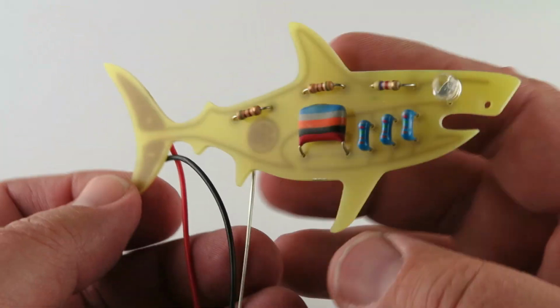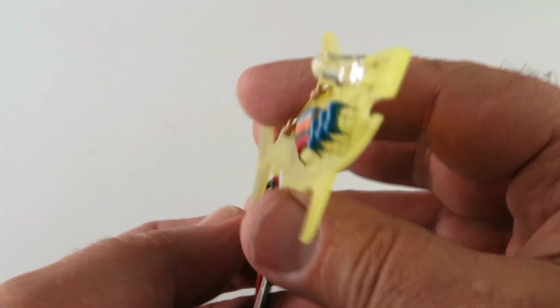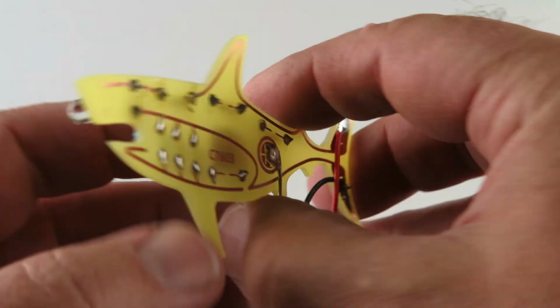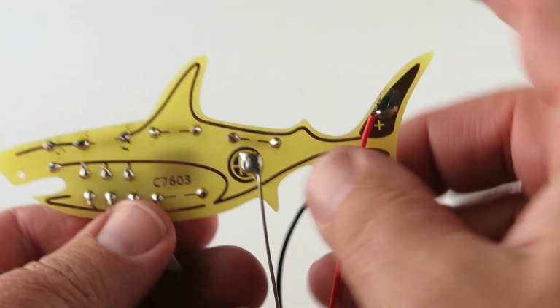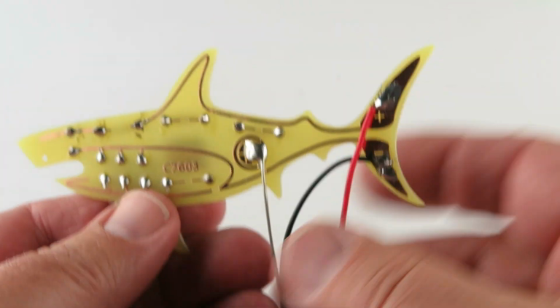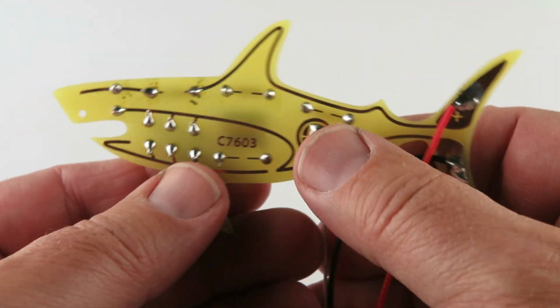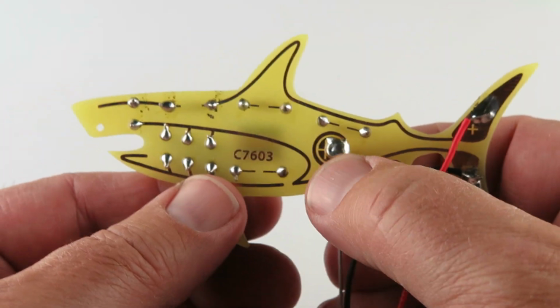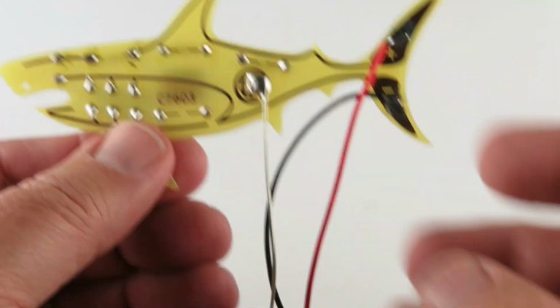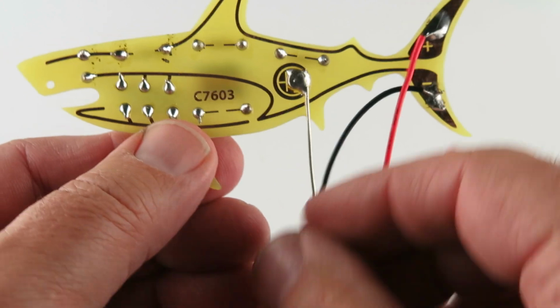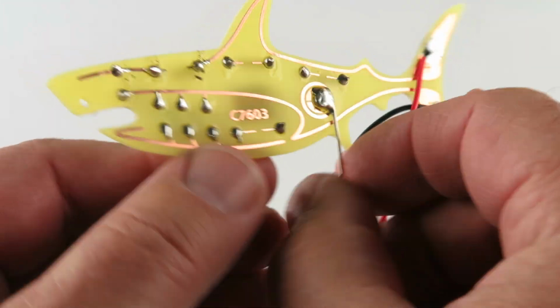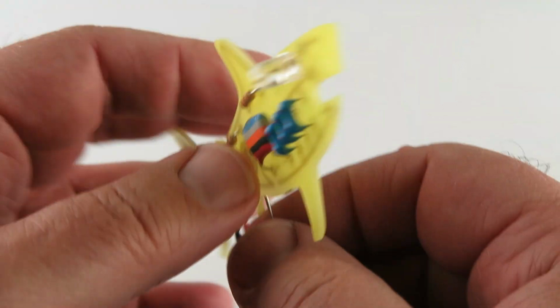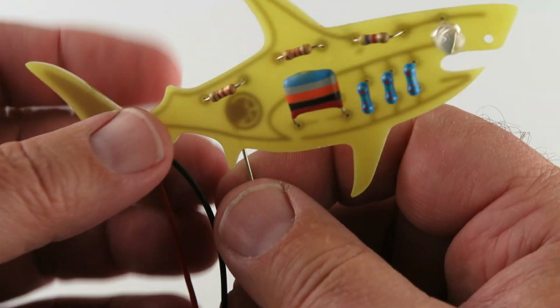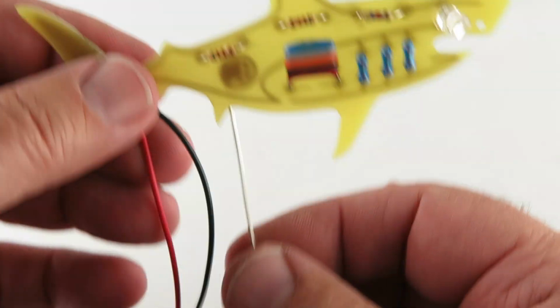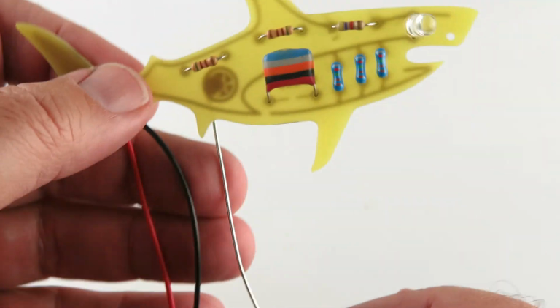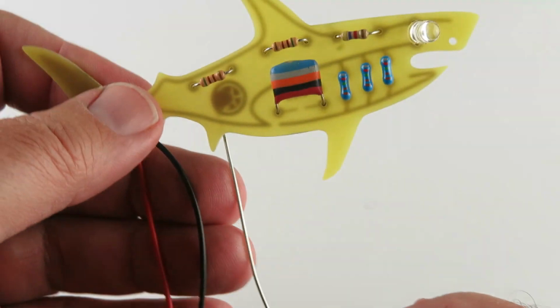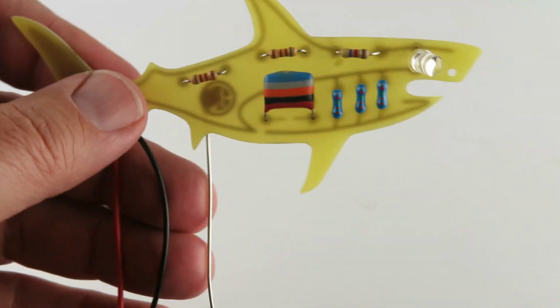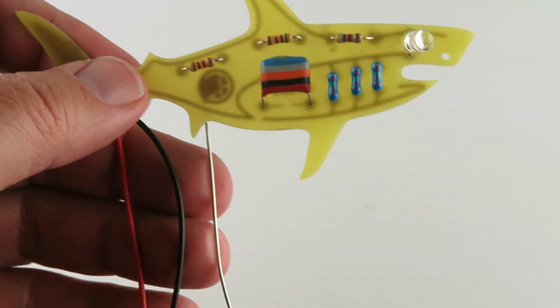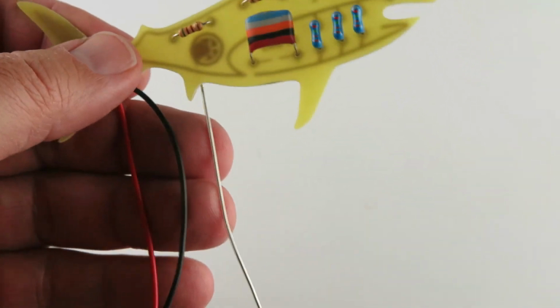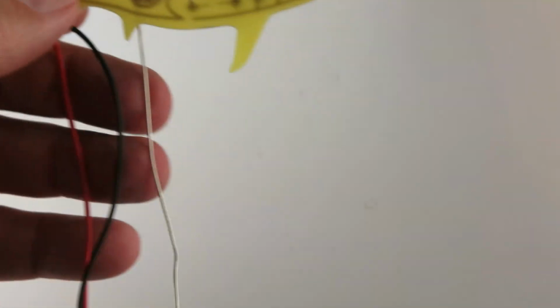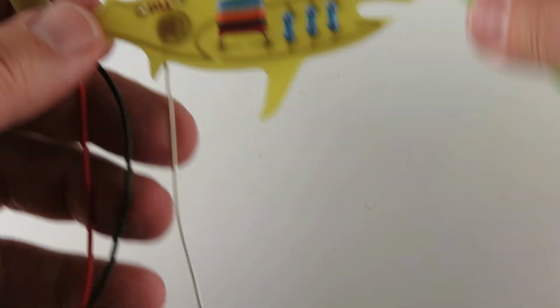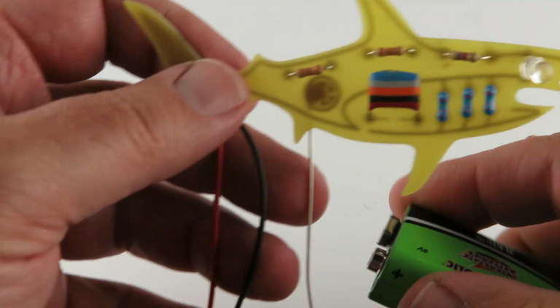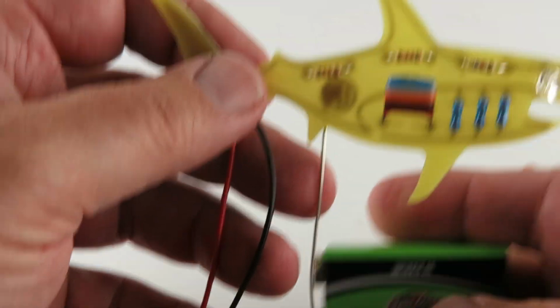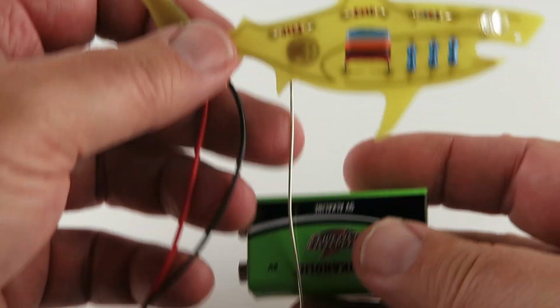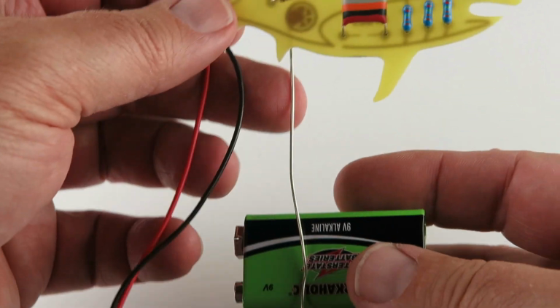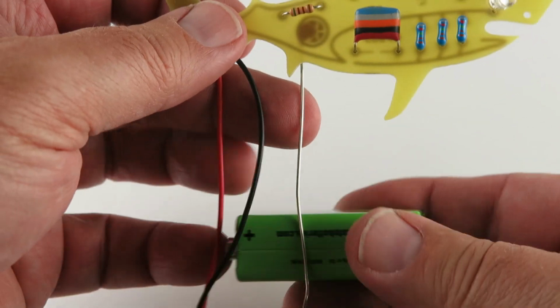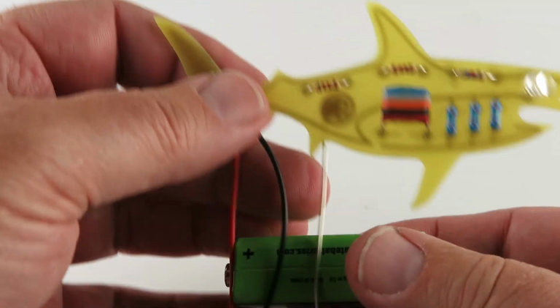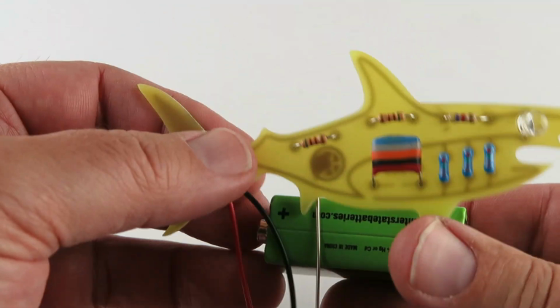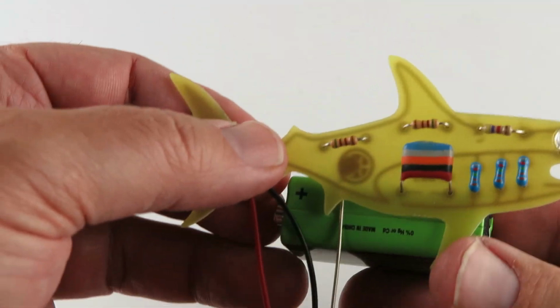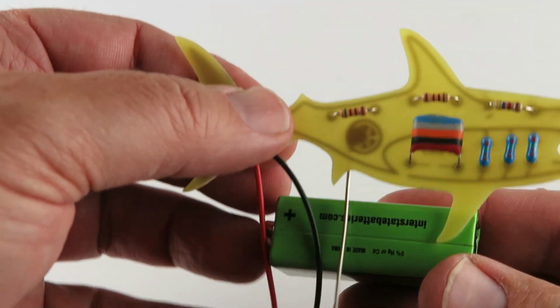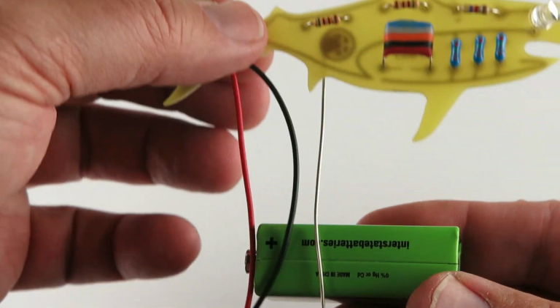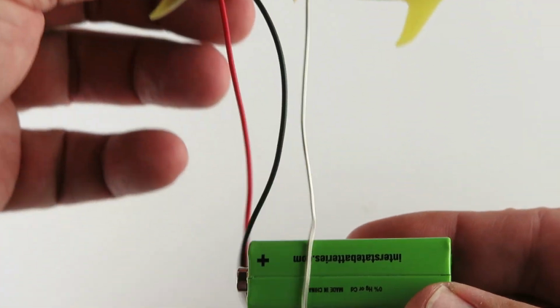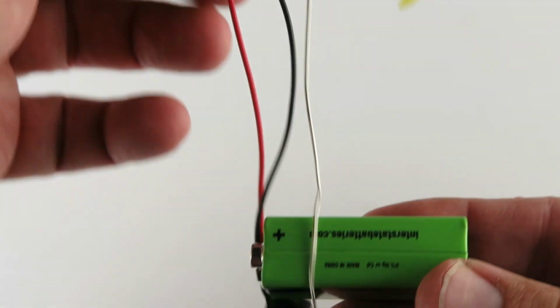And here's a way that you can attach your shark to the nine volt battery. Depending on how far away you want it.